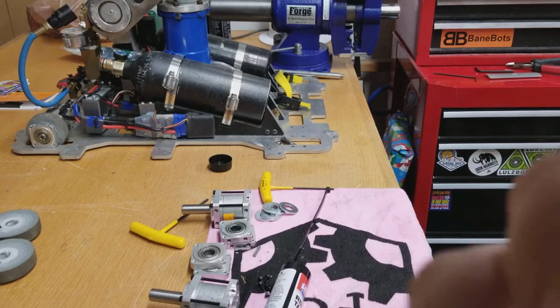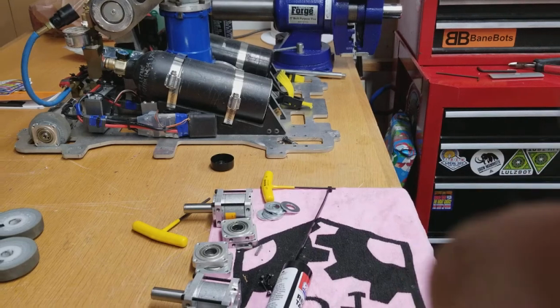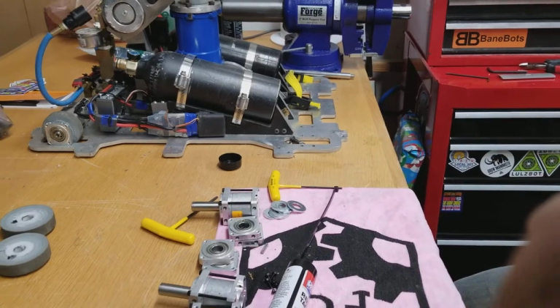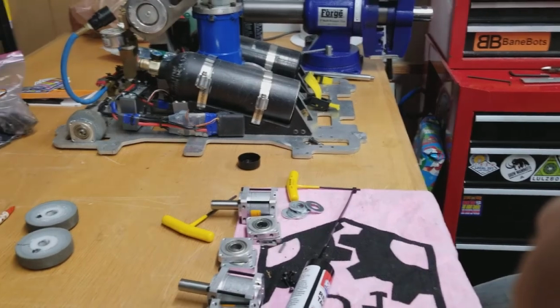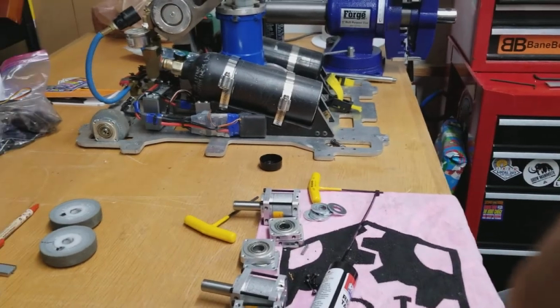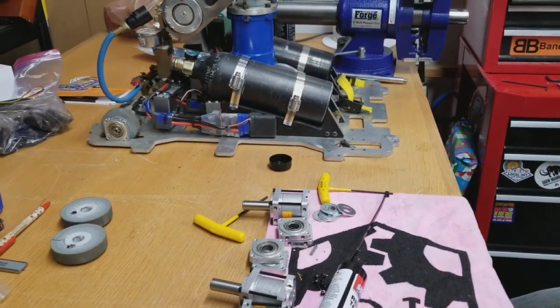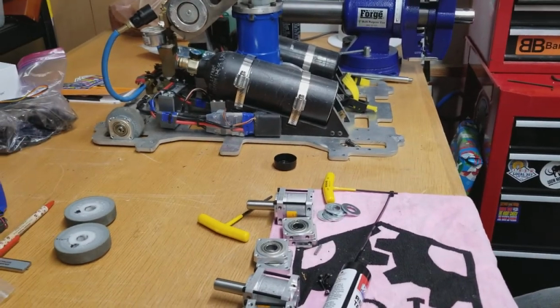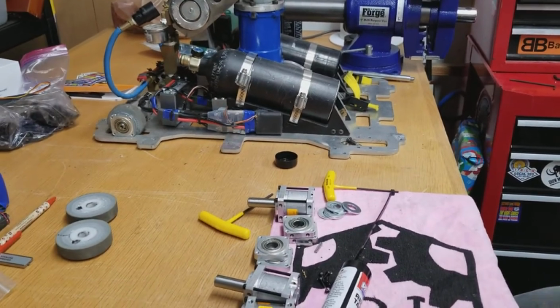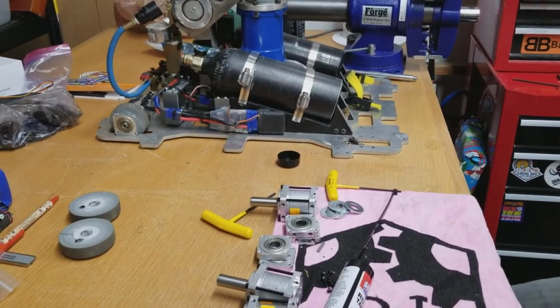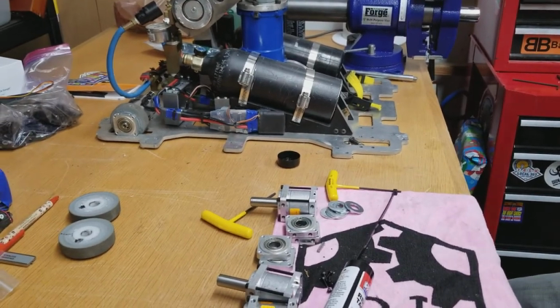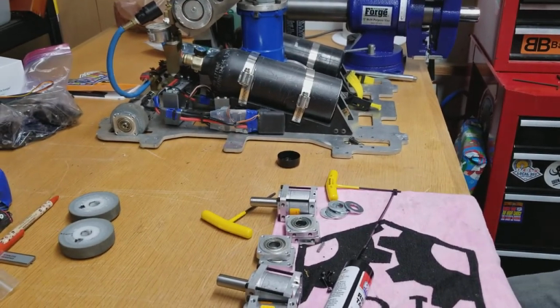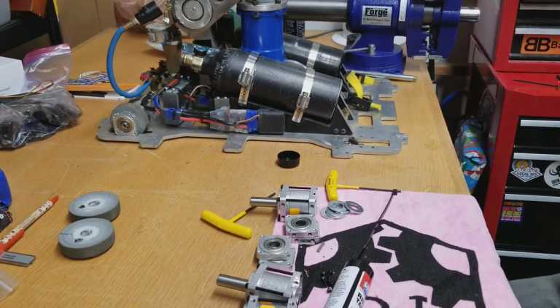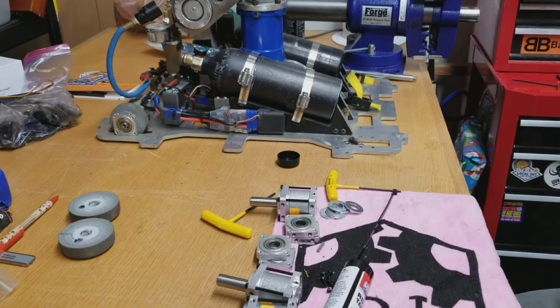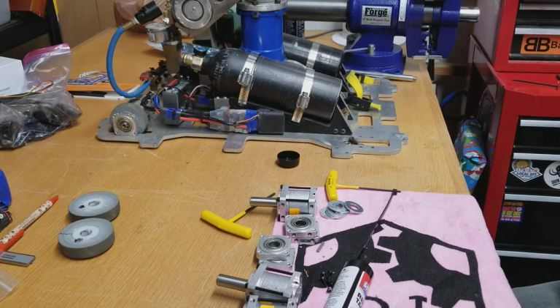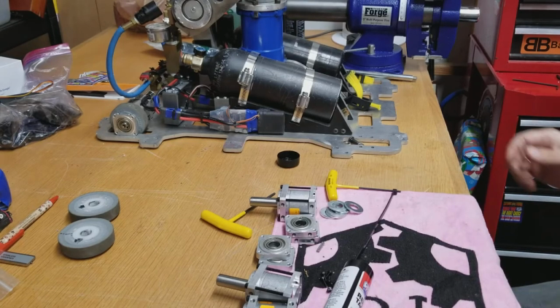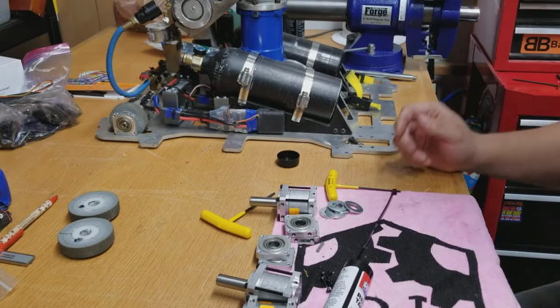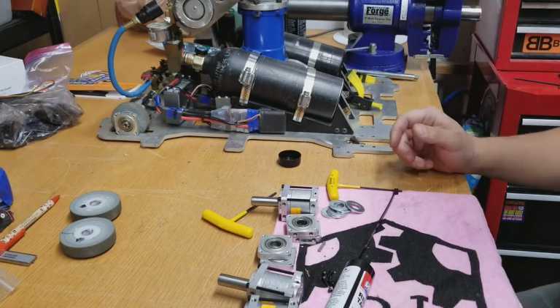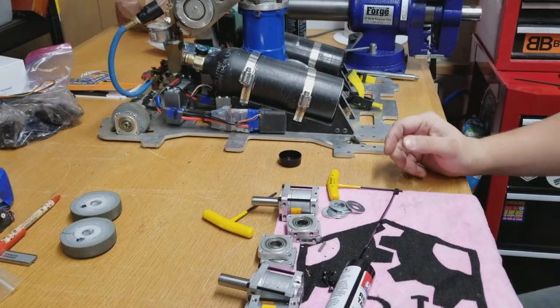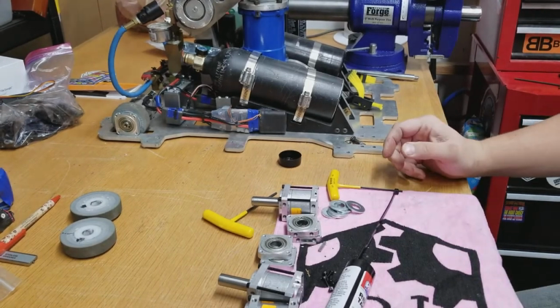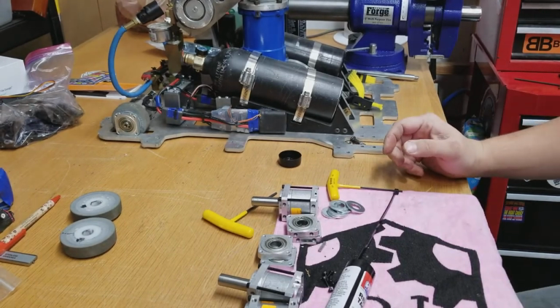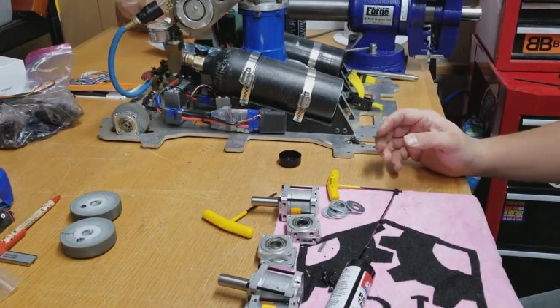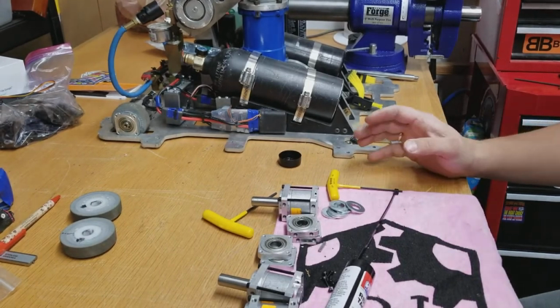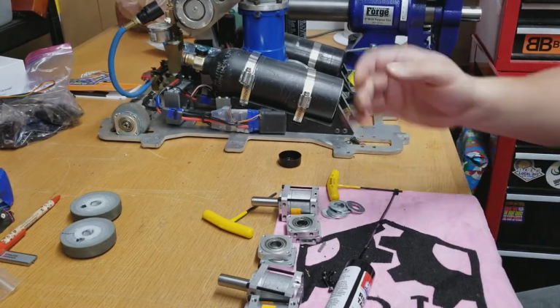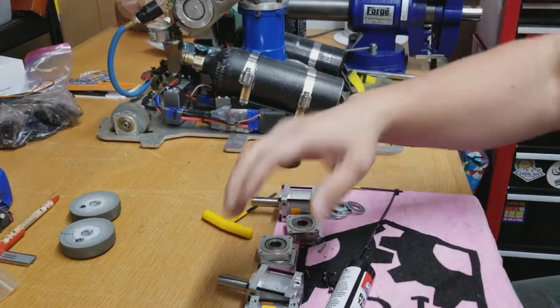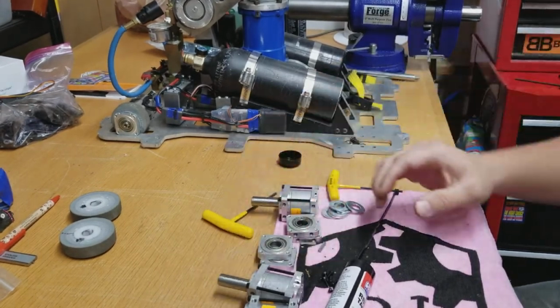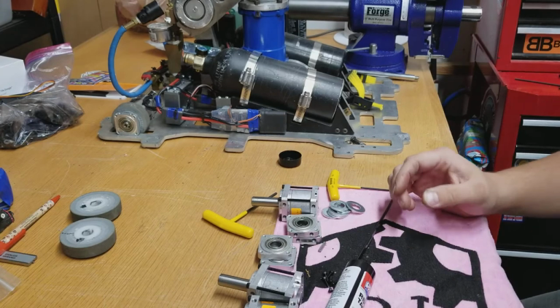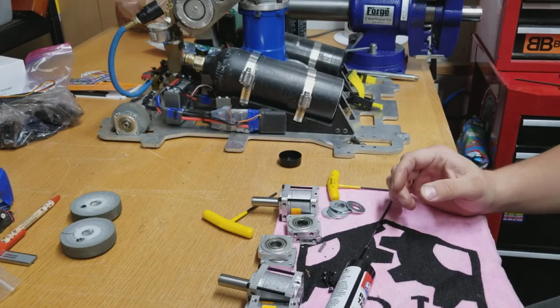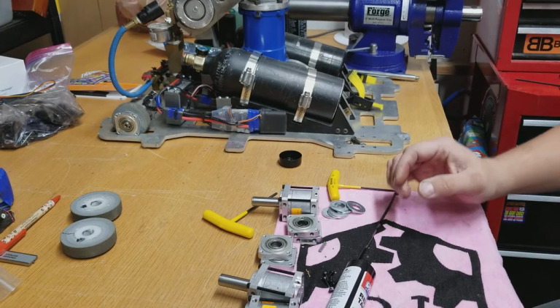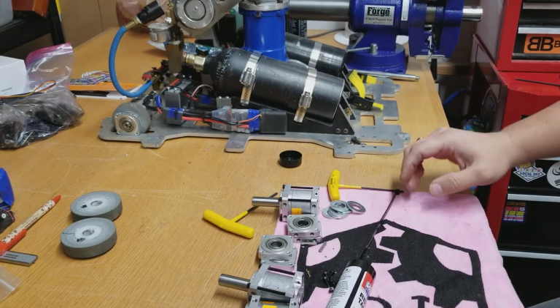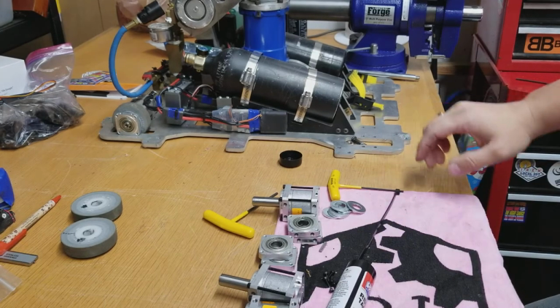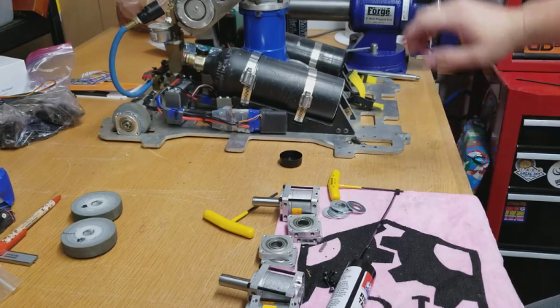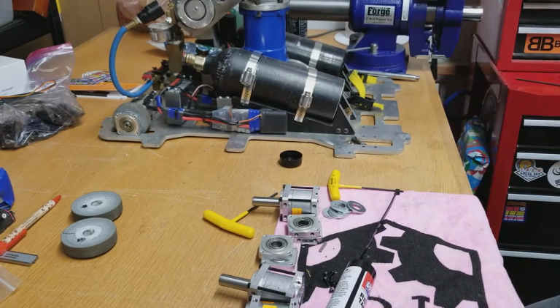How's it going everybody? Time to mix things up a little bit and do a robot video. So in addition to giant pumpkins, I also like to build combat robots.